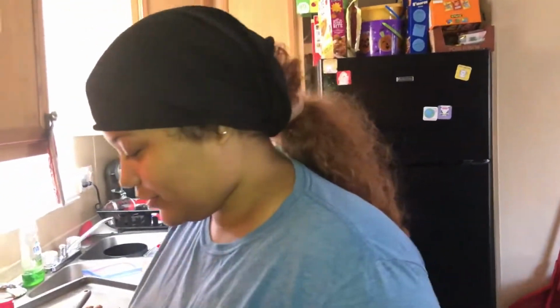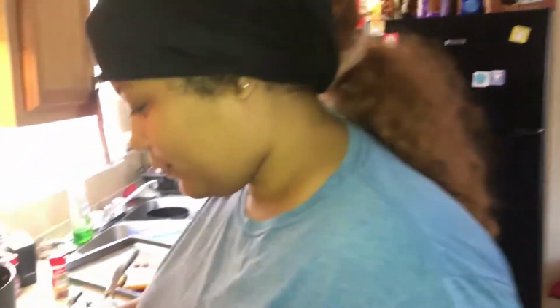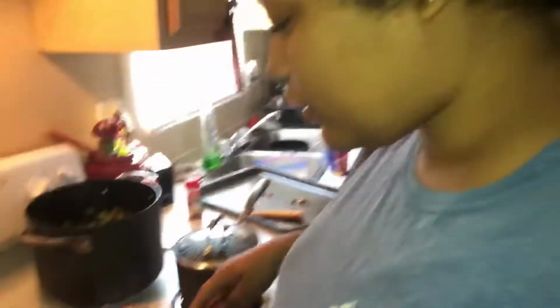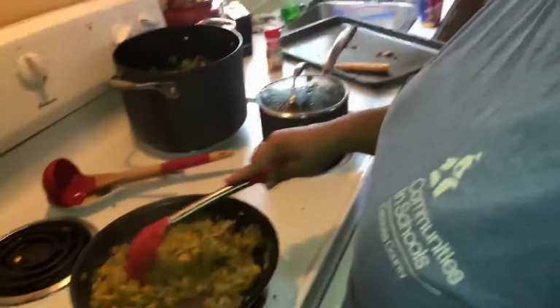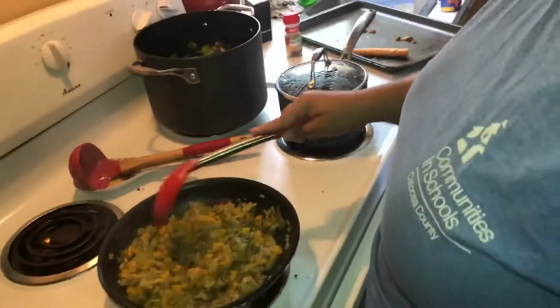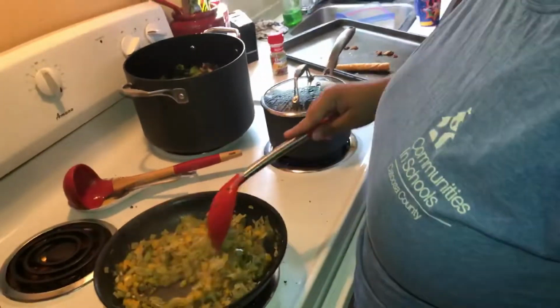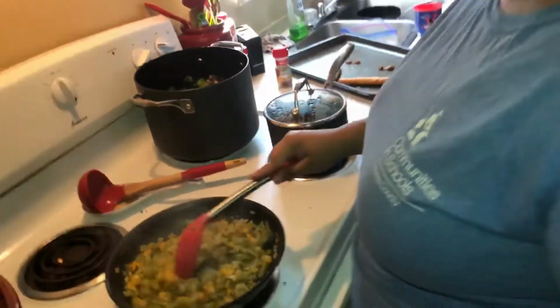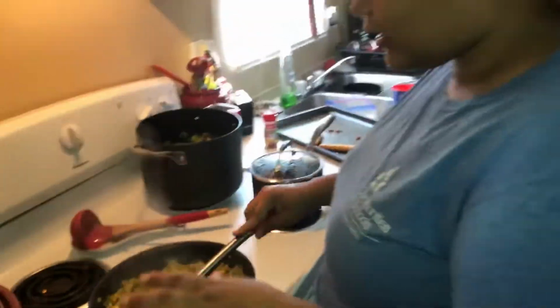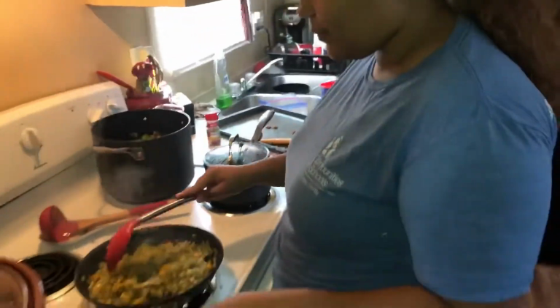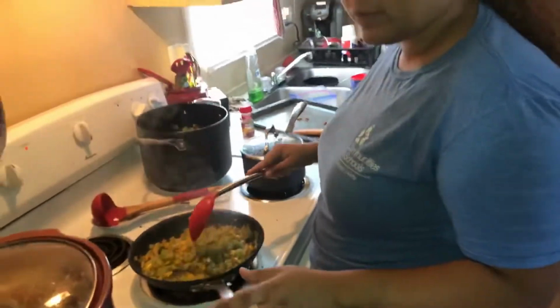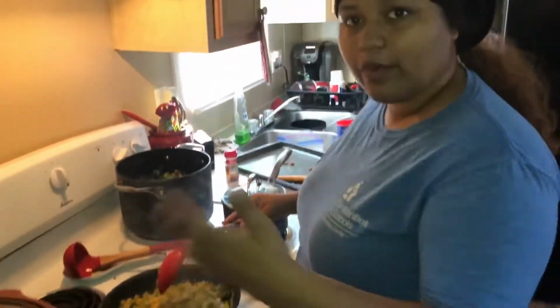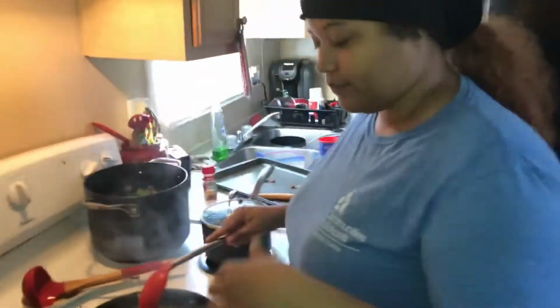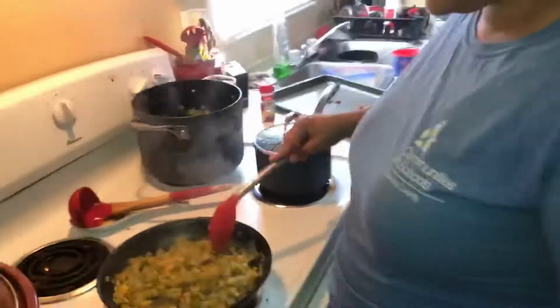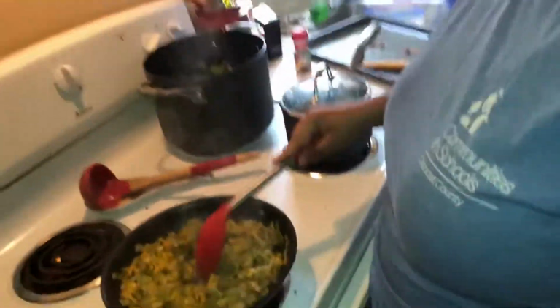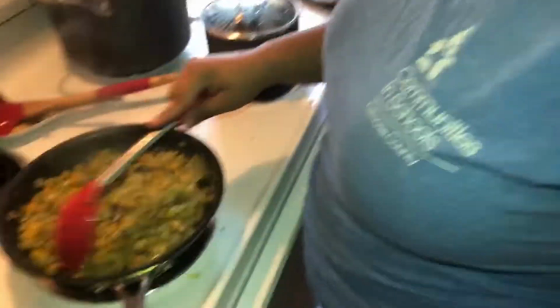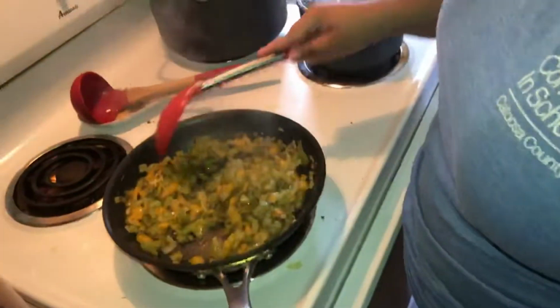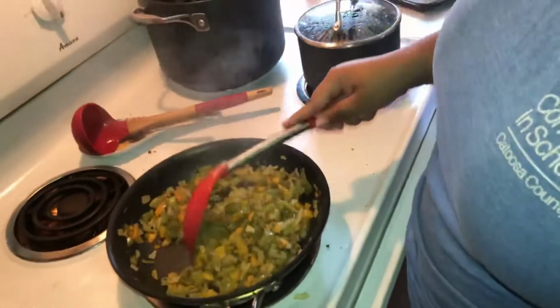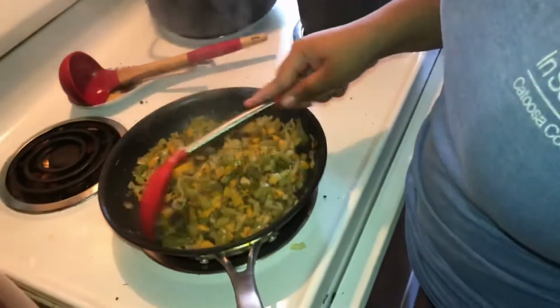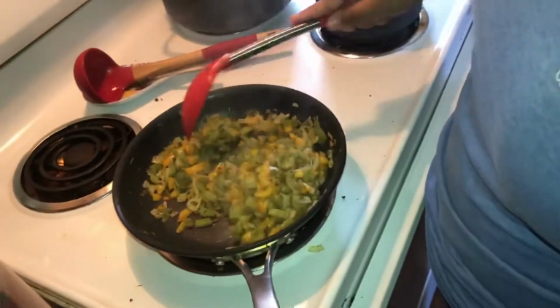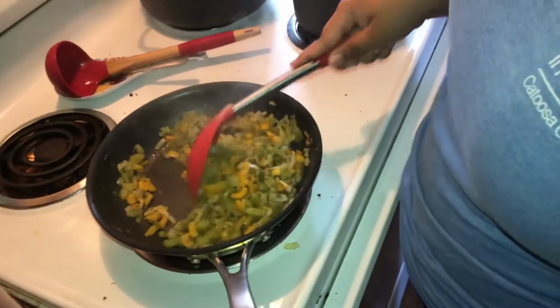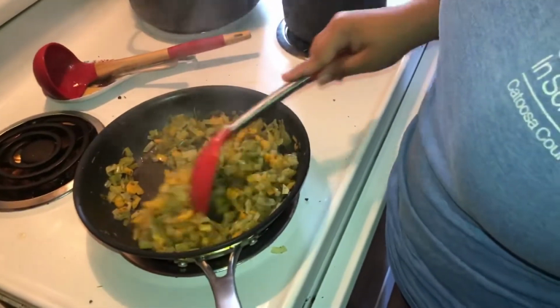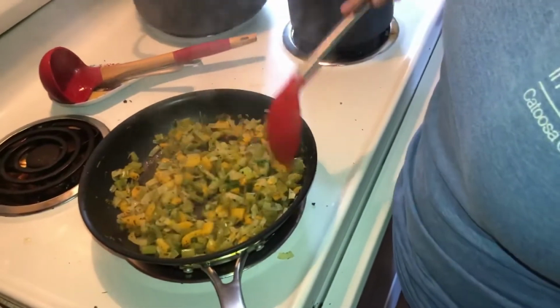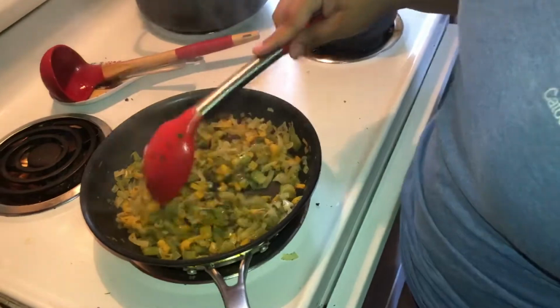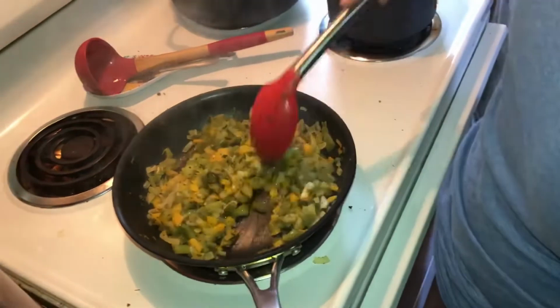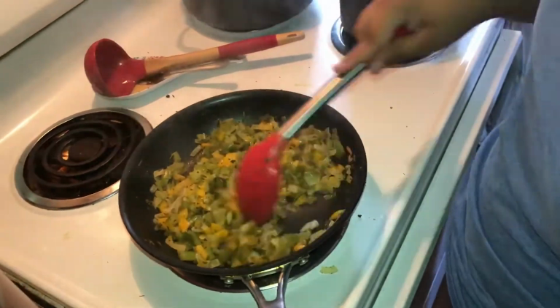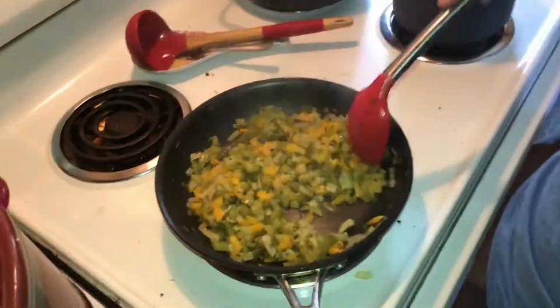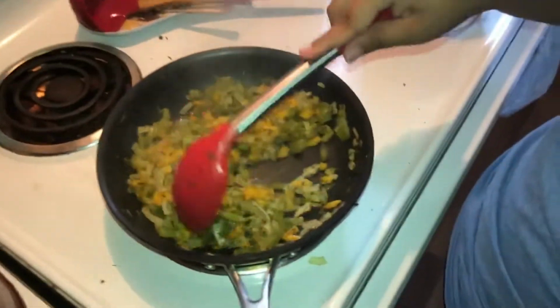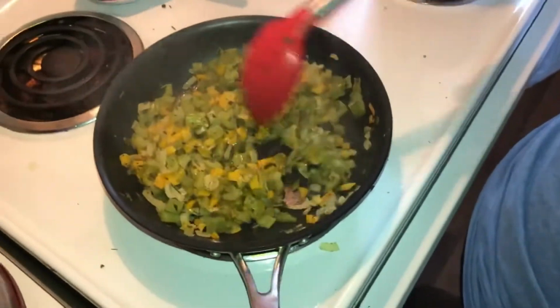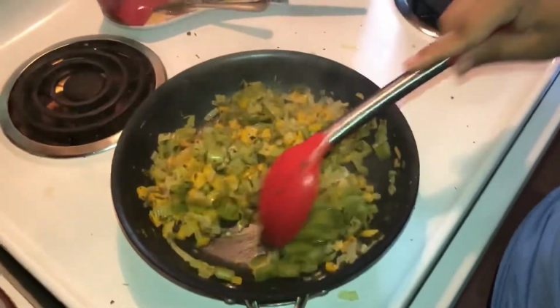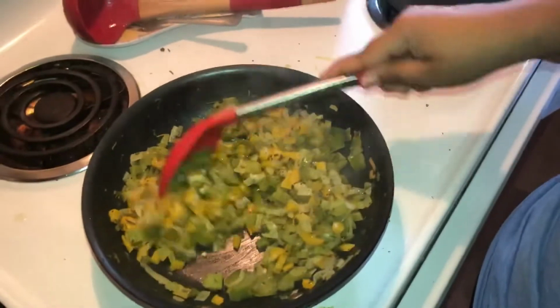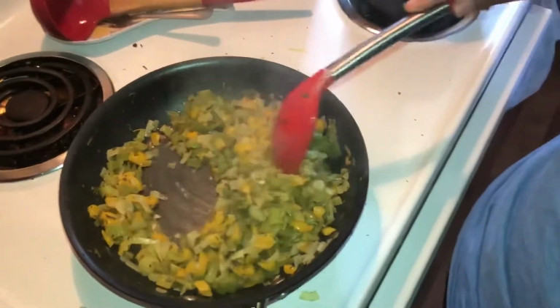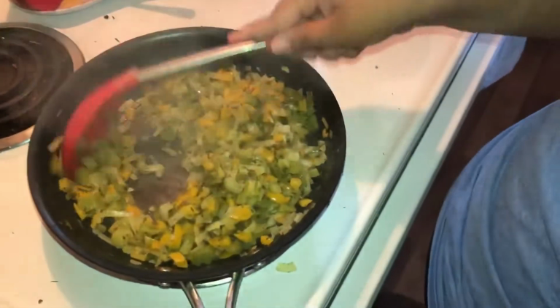You're just gonna sauté all this. Yes, it's a lot, but I don't think I'm gonna use all of it. I just wanted to go ahead and cook all of it just in case I do need it.